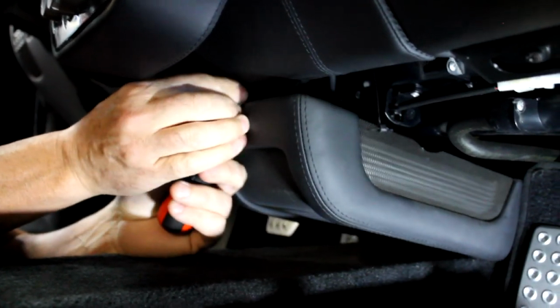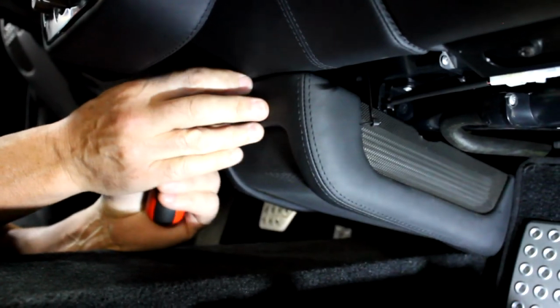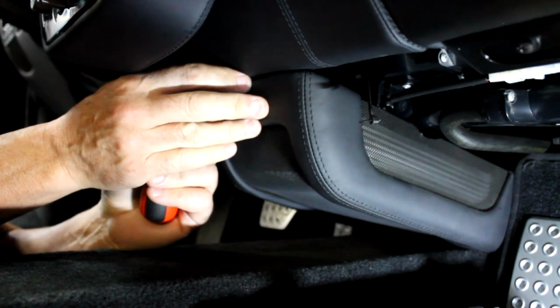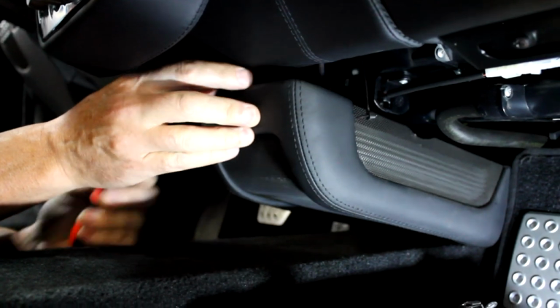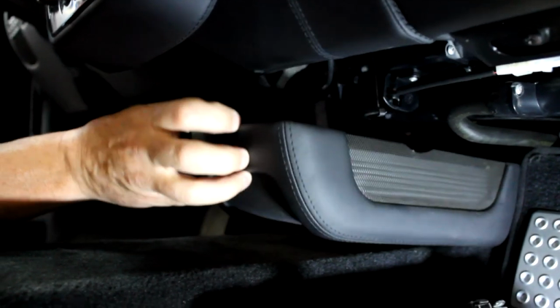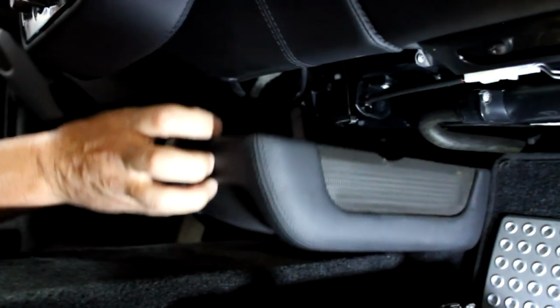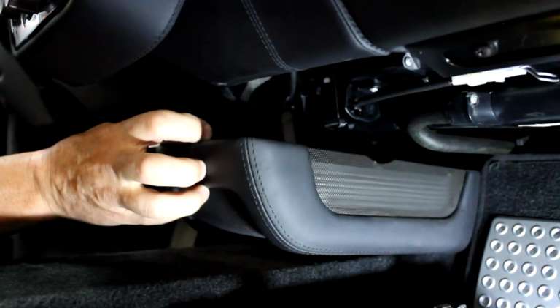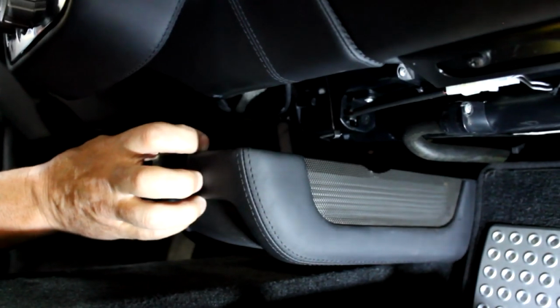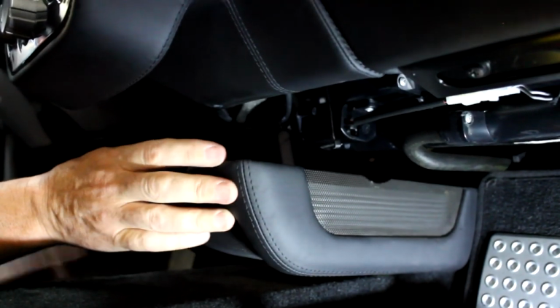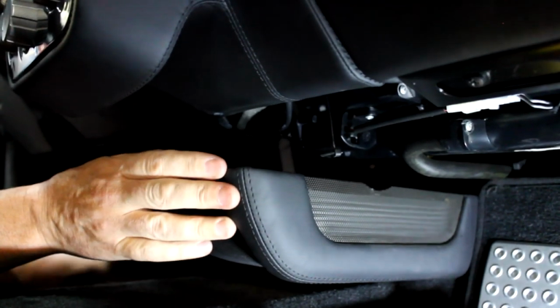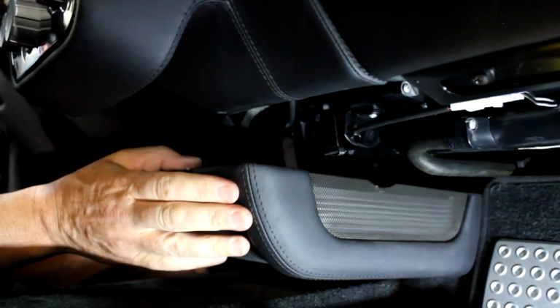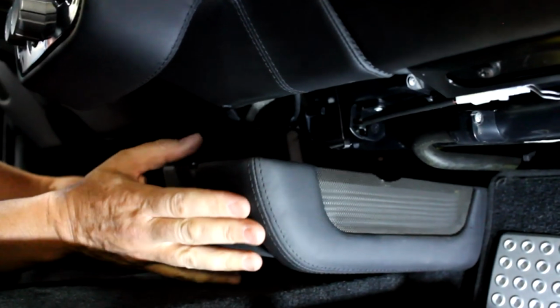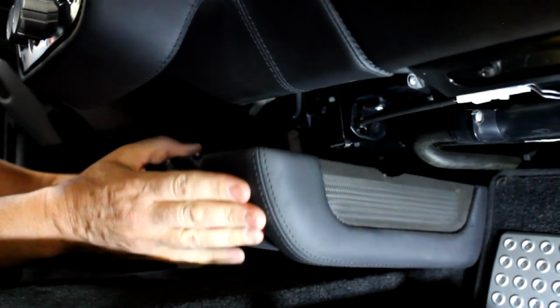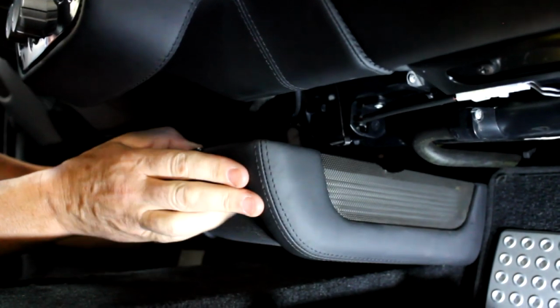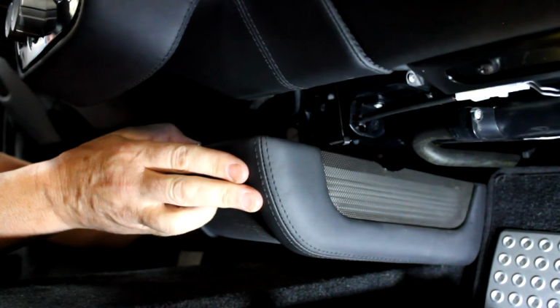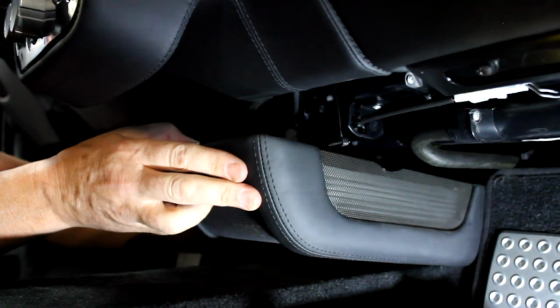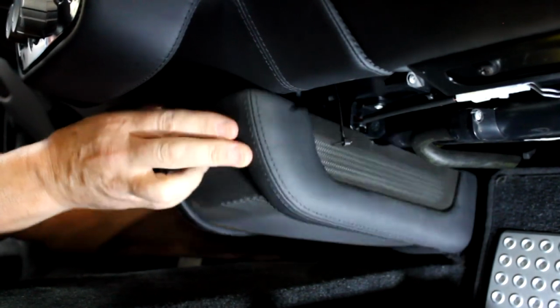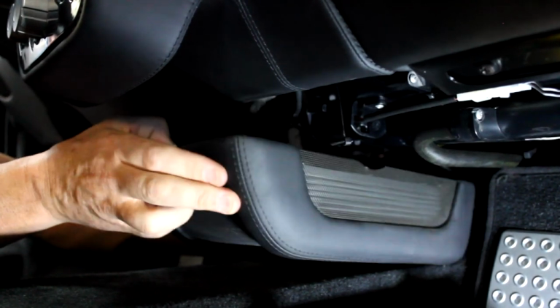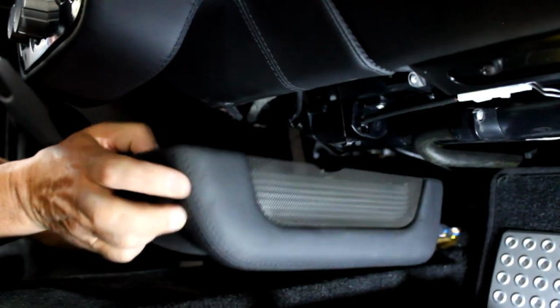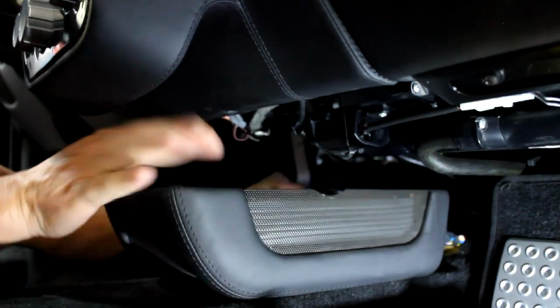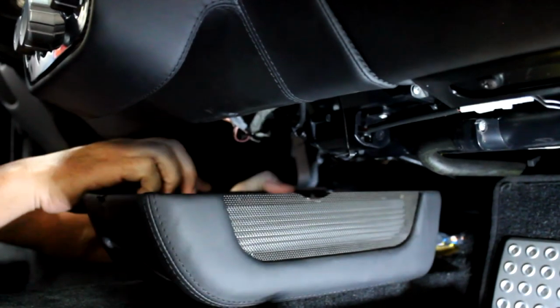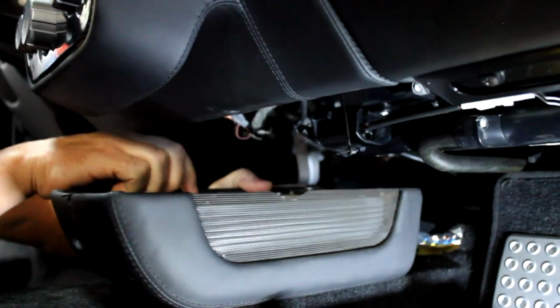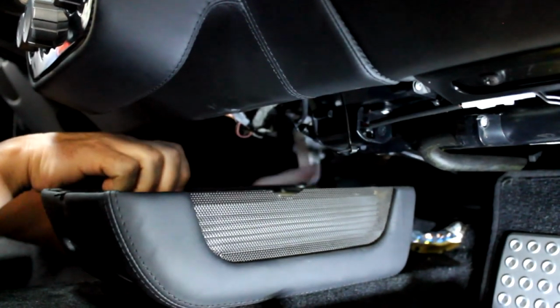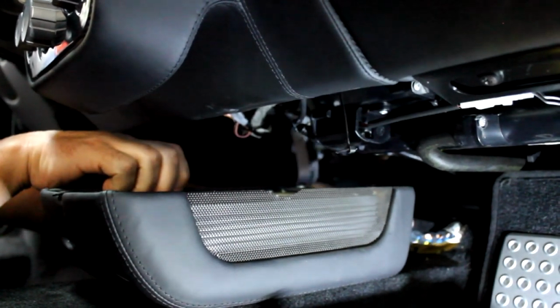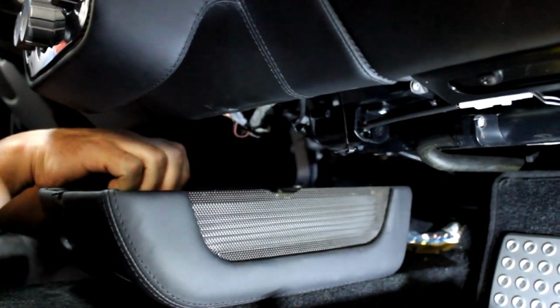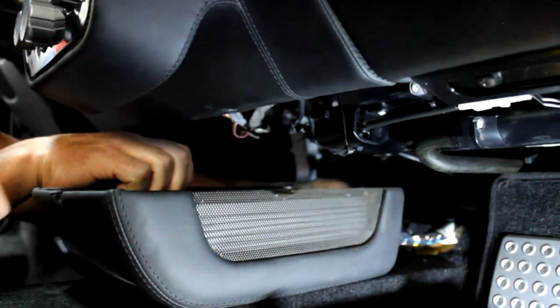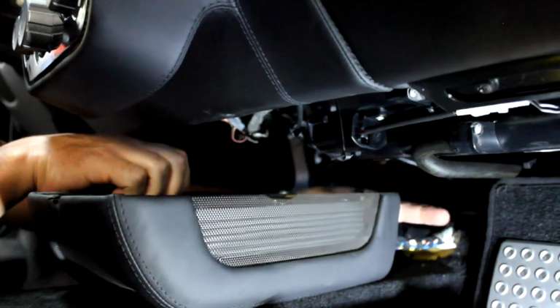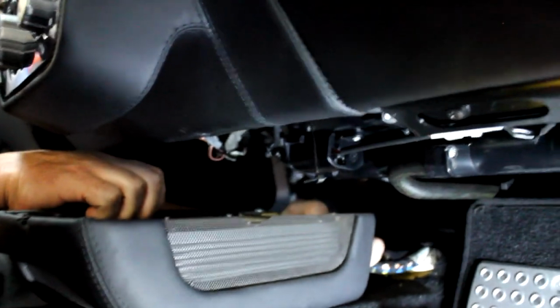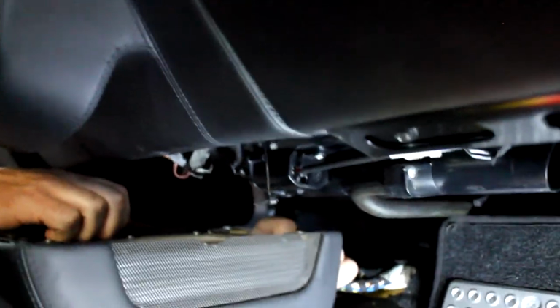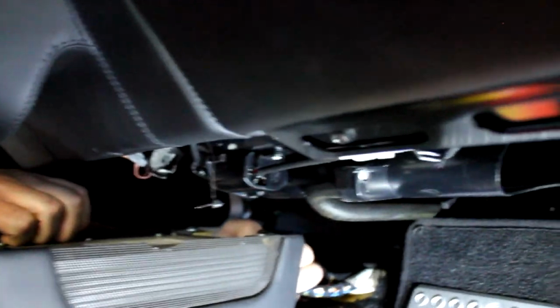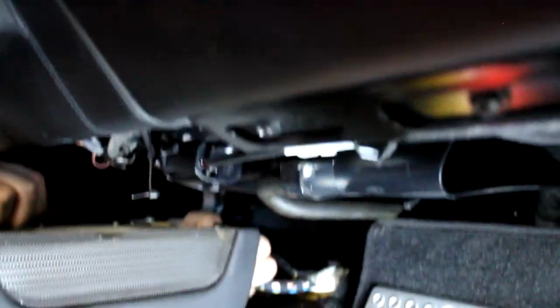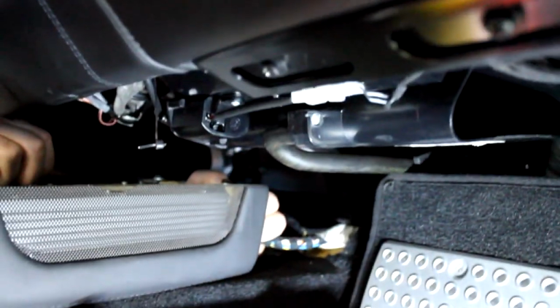Once the screw's out, it'll kind of flop down. Remember the two pins are in the back, so all you have to do is grab the thing and pull it out about an inch — and see, it just pops right out of there.